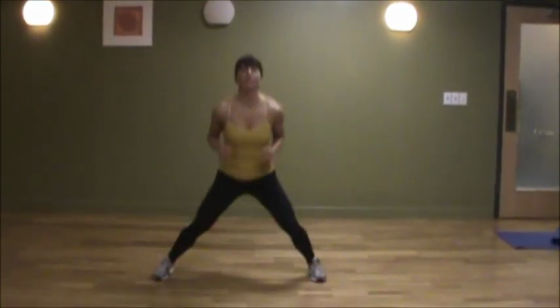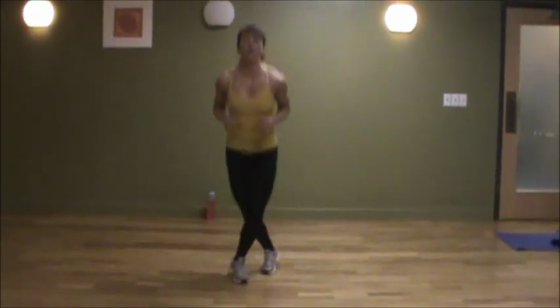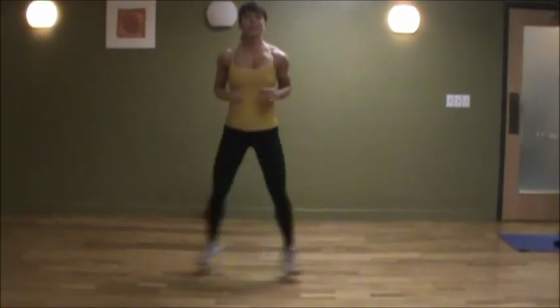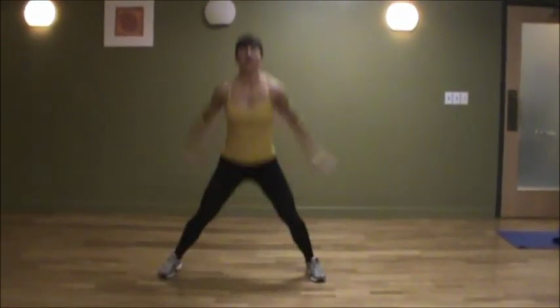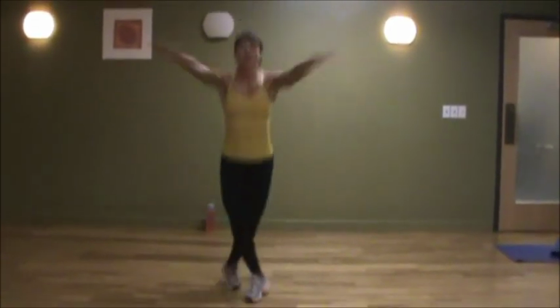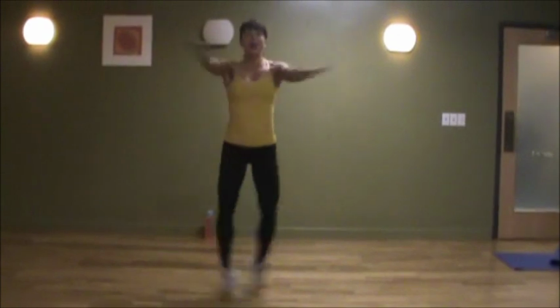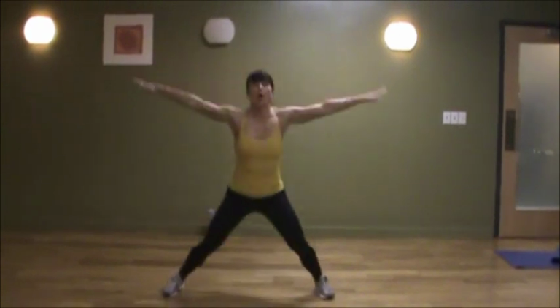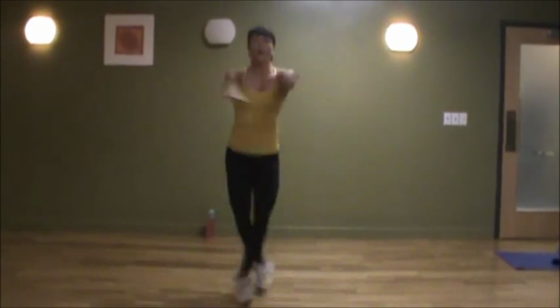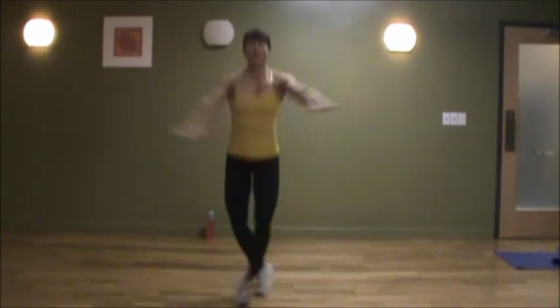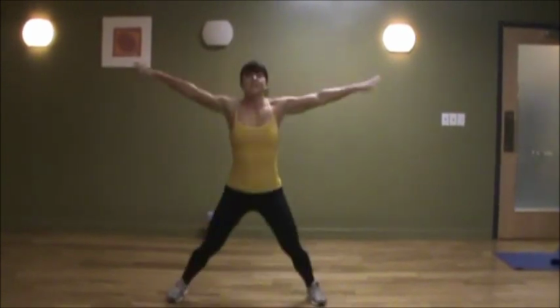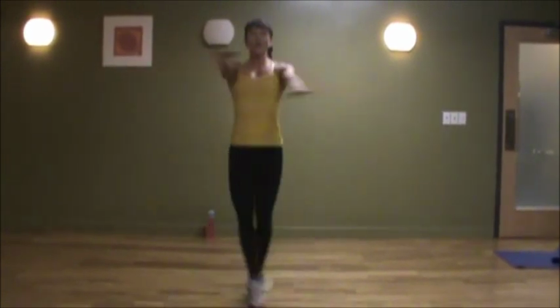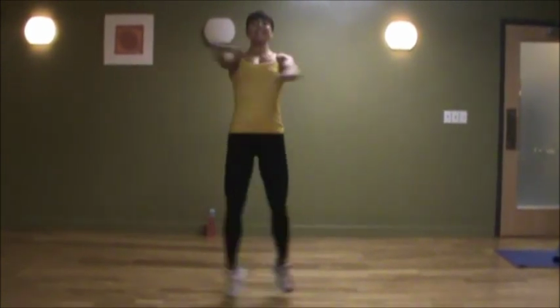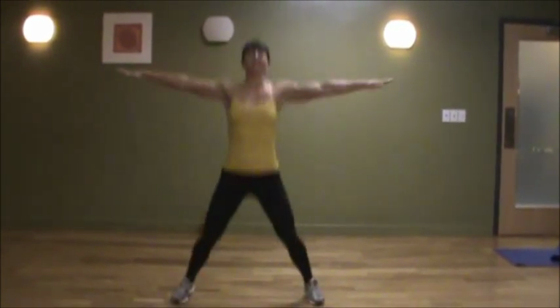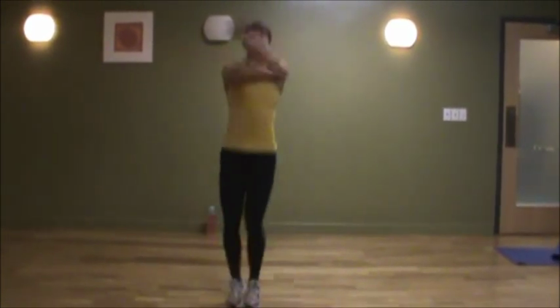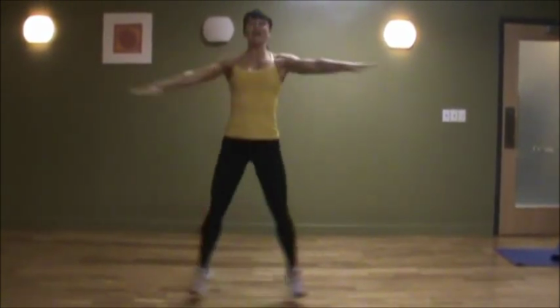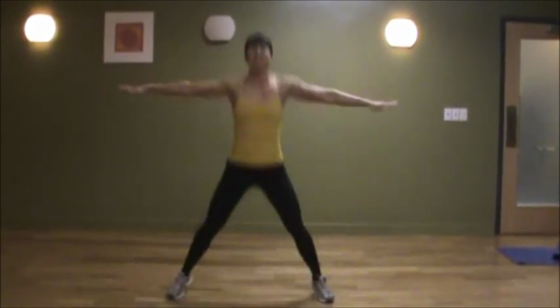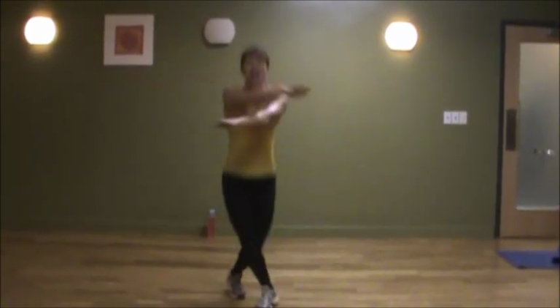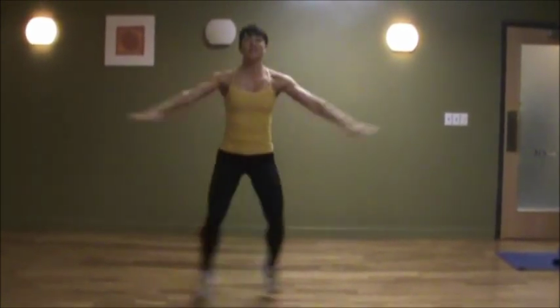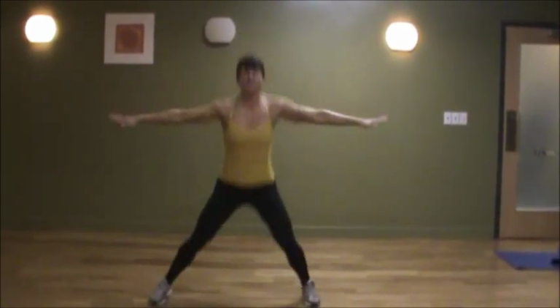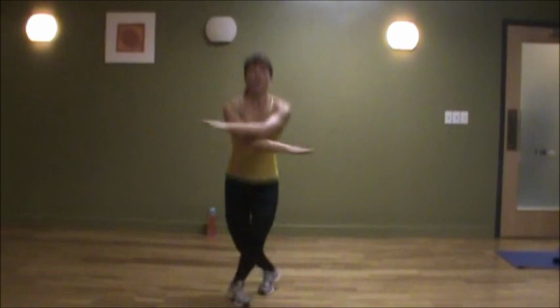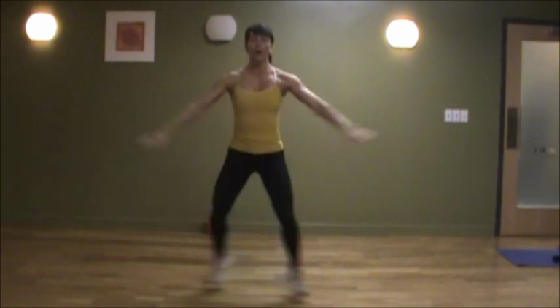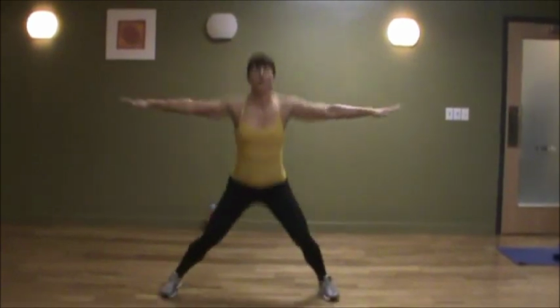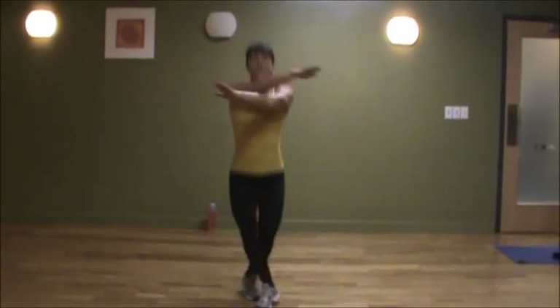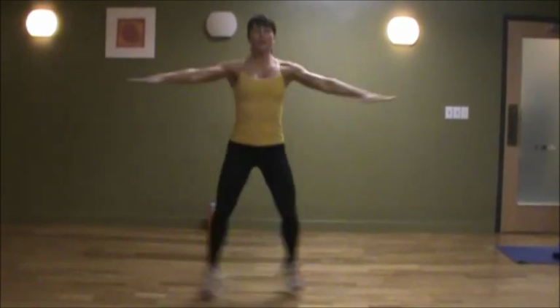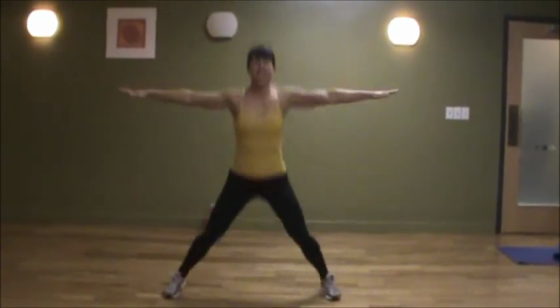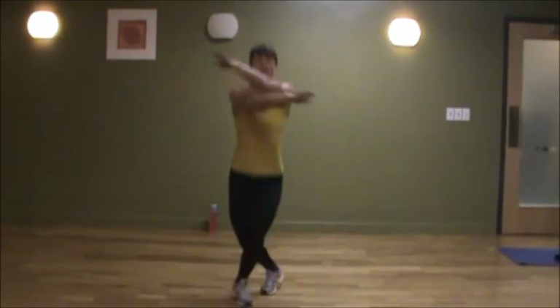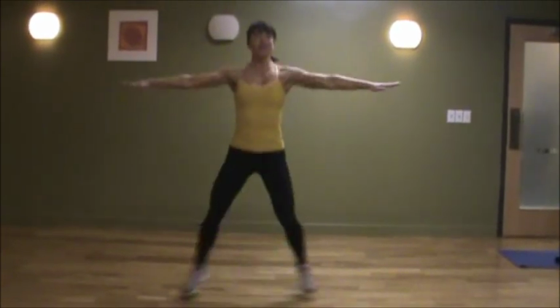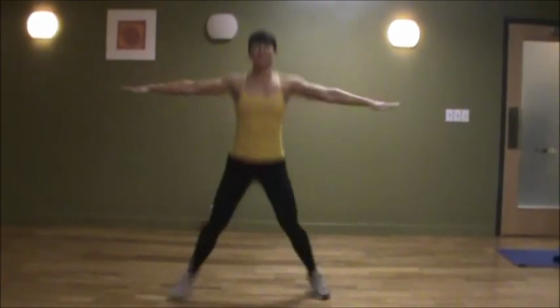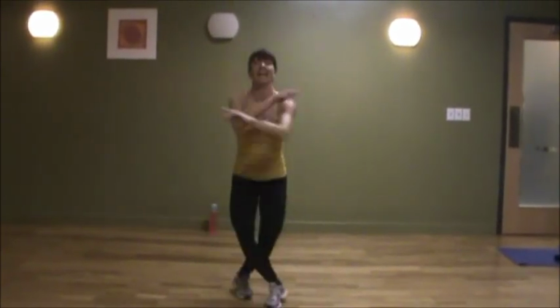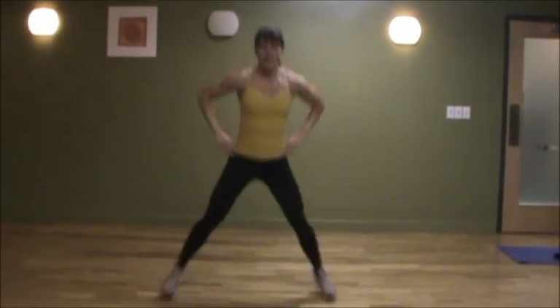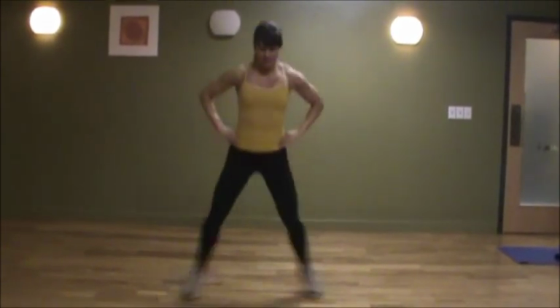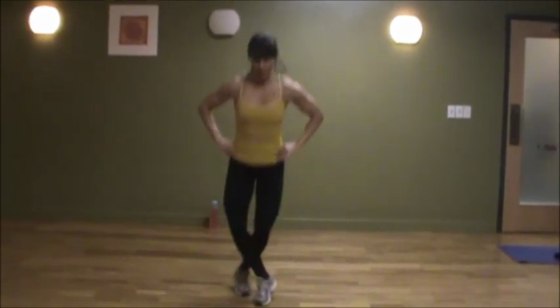Now you're going to throw those arms in there, crossing it over. It's so easy to want to go straight up — challenge yourself to go lower. Keep your hands in line with your shoulders and crossing it over.